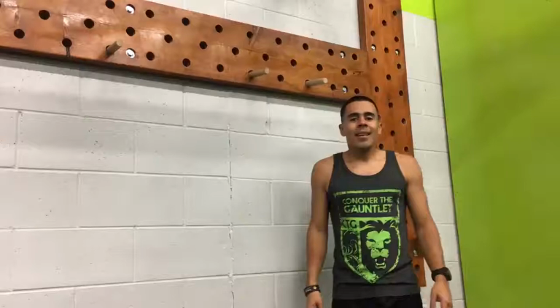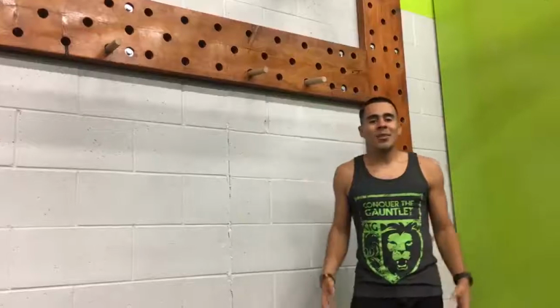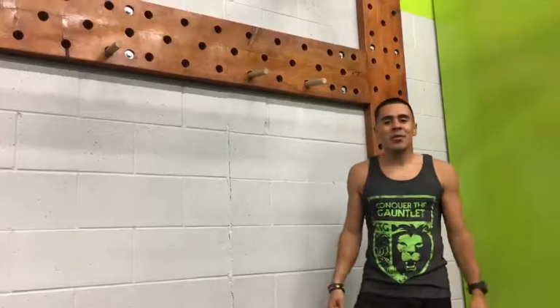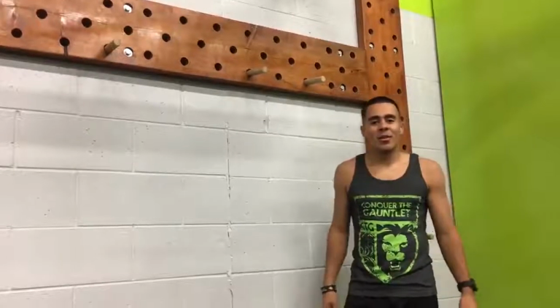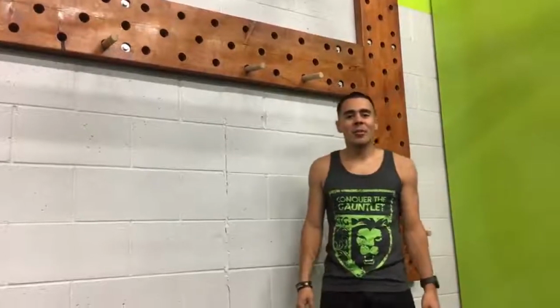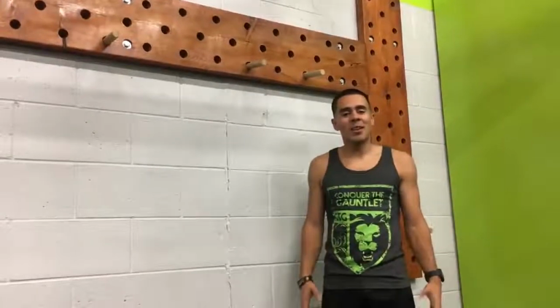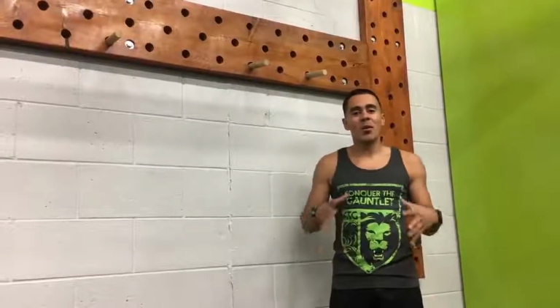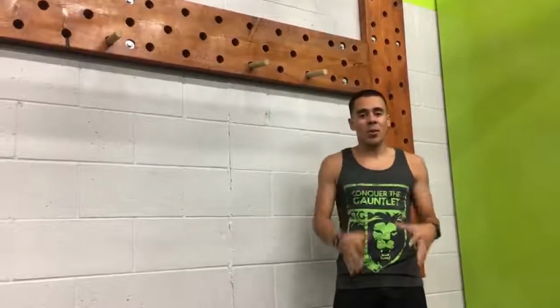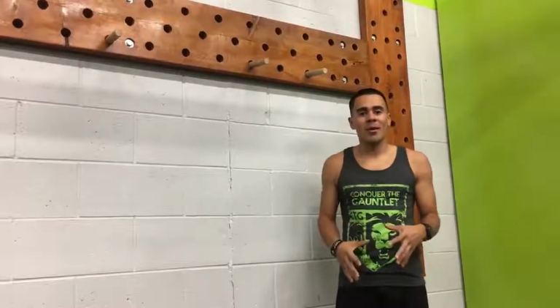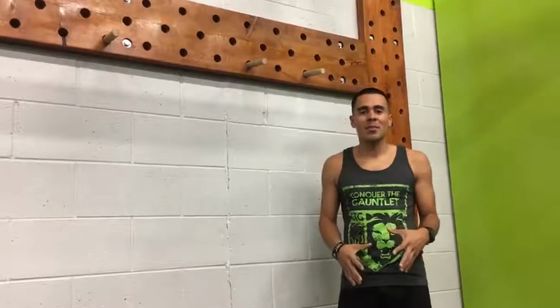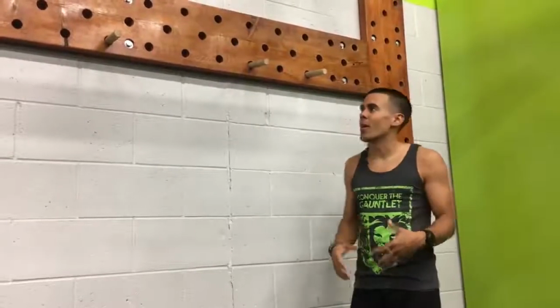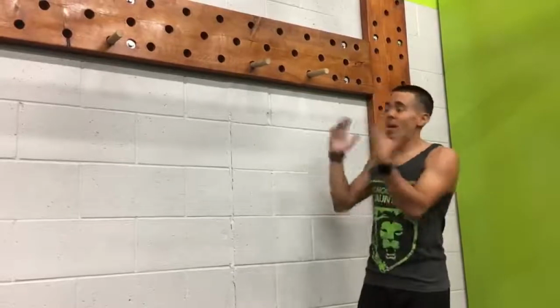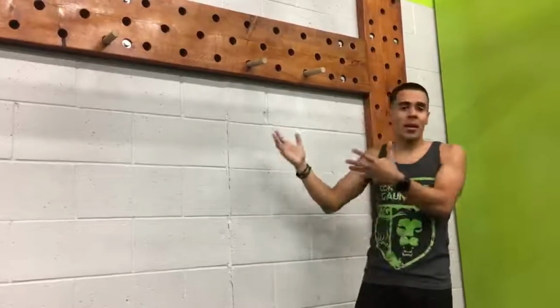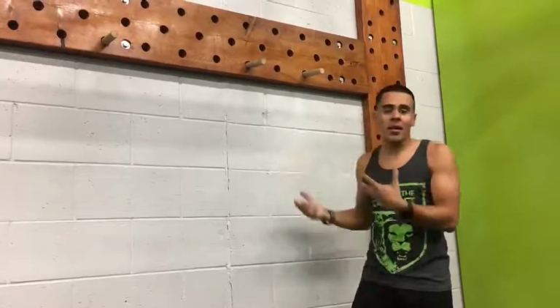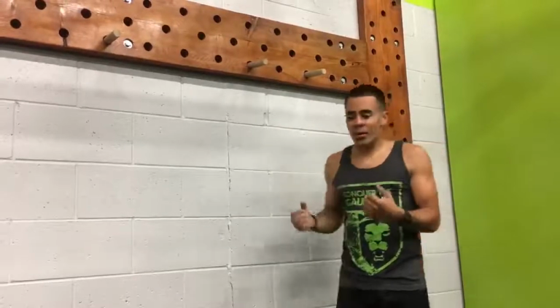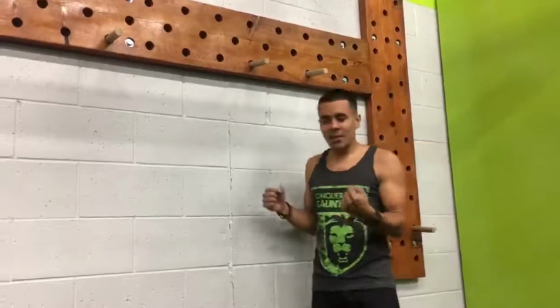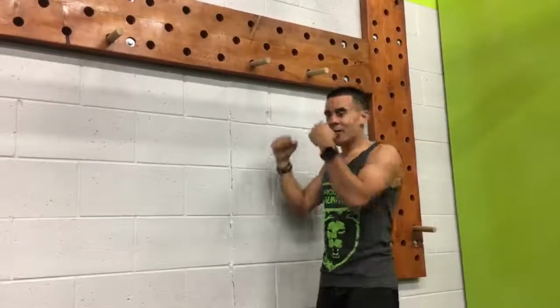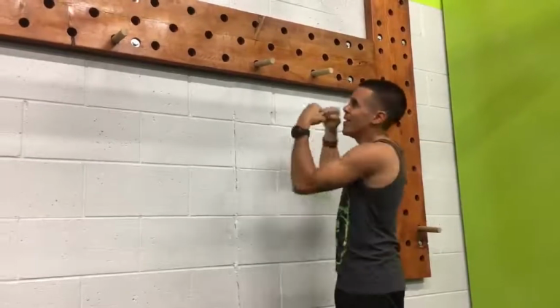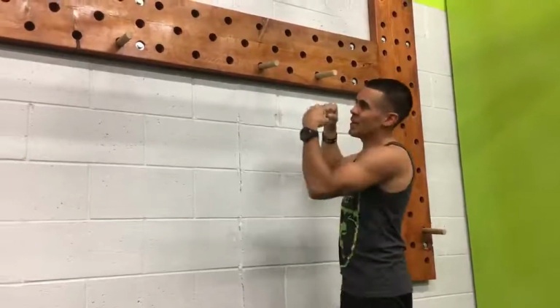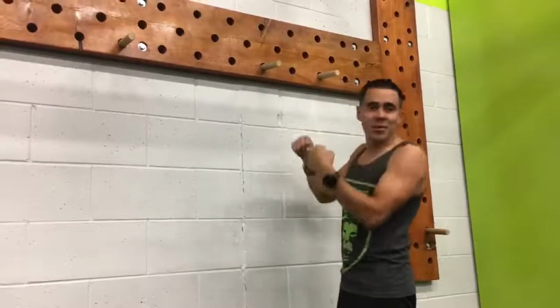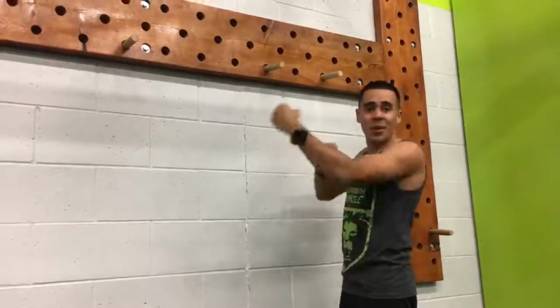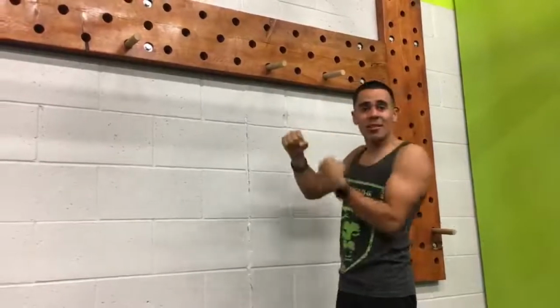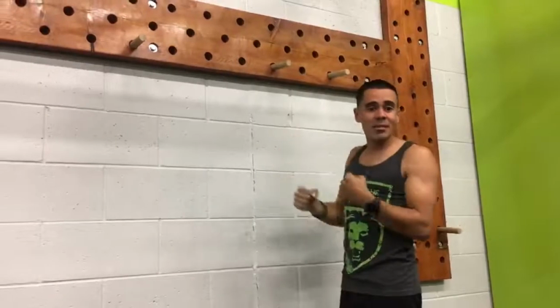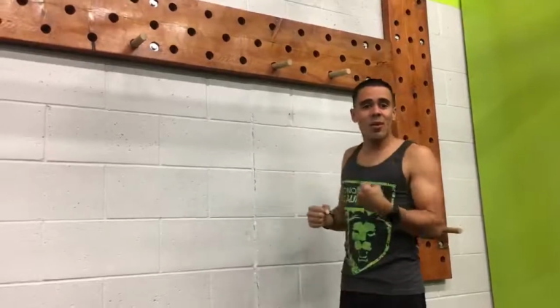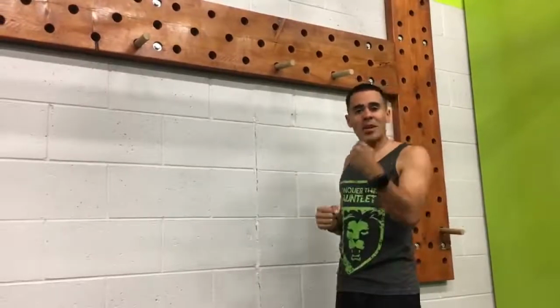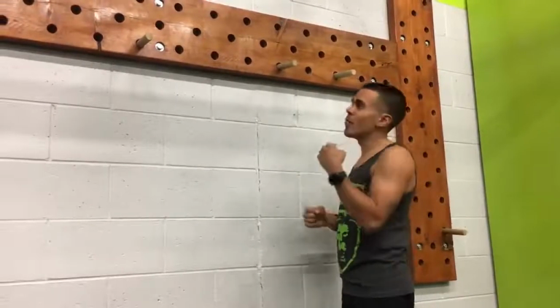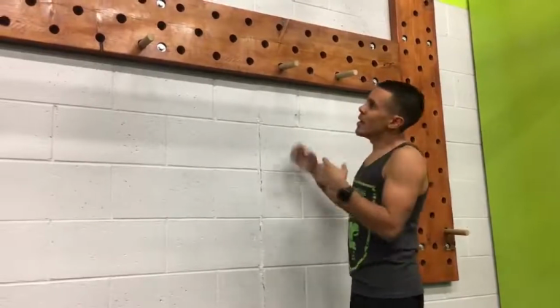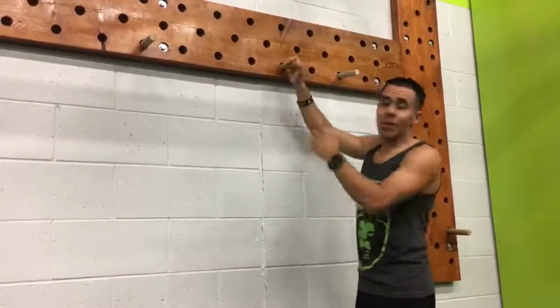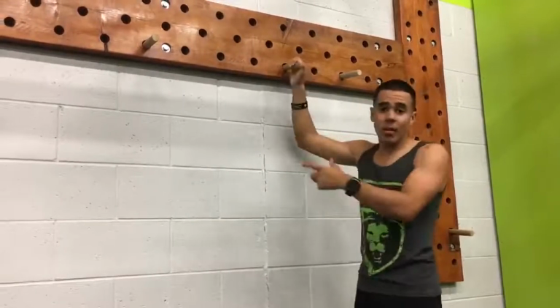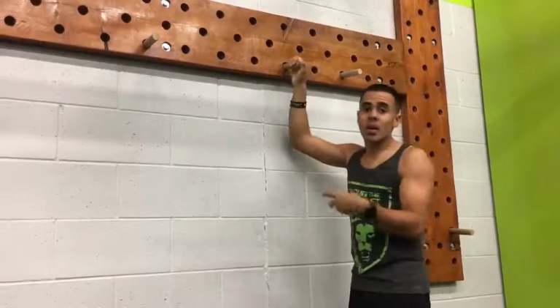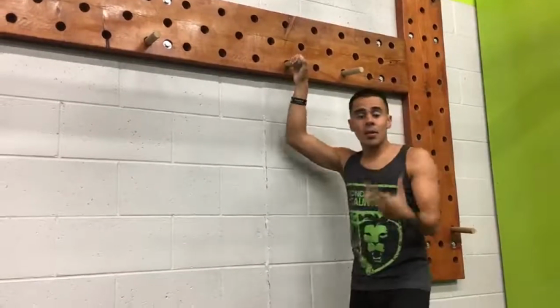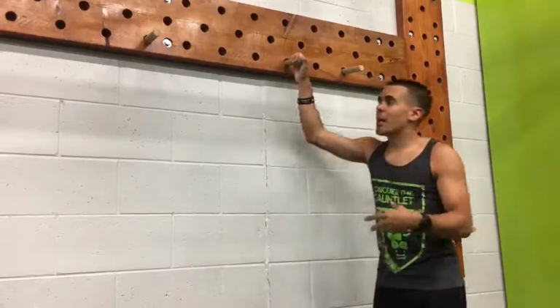Hey guys, Coach Jay Flores with the Concord Gauntlet Pro Team. Today we're going to go over some Workout Wednesday tips for conquering Pegatron. One of the challenges of Pegatron is keeping your L's when you're going across and making slow, precise movements so you don't miss any holes and you don't gas out.